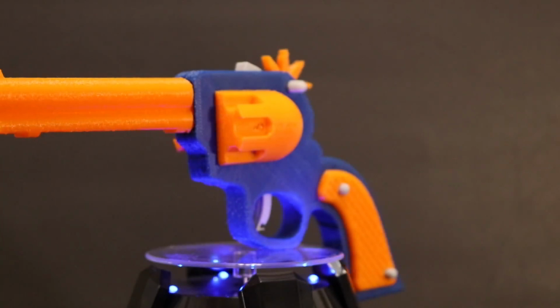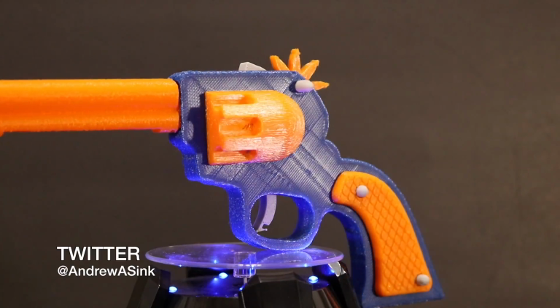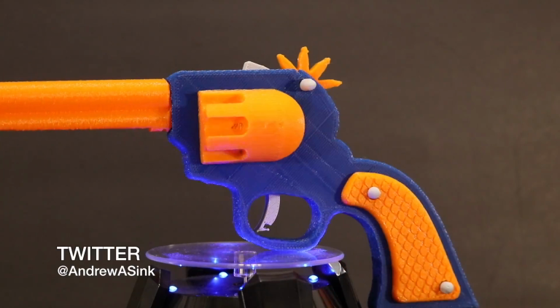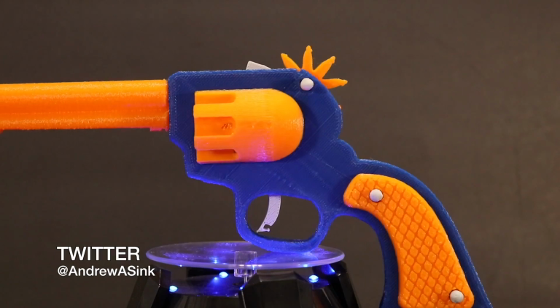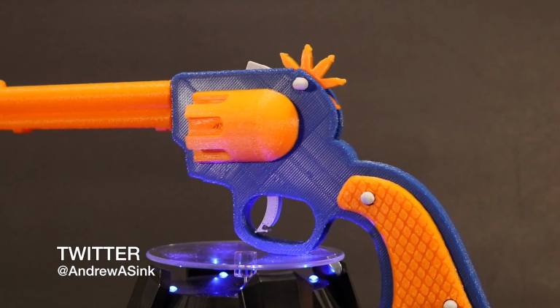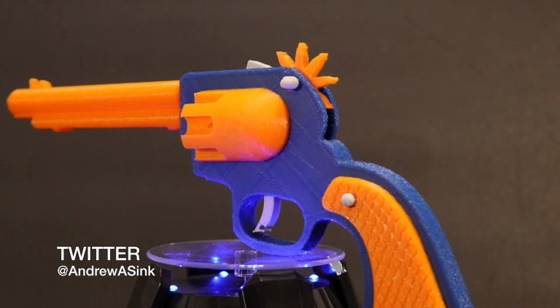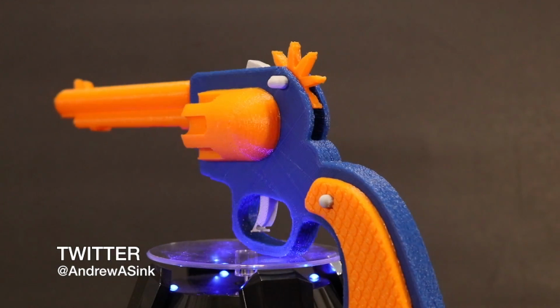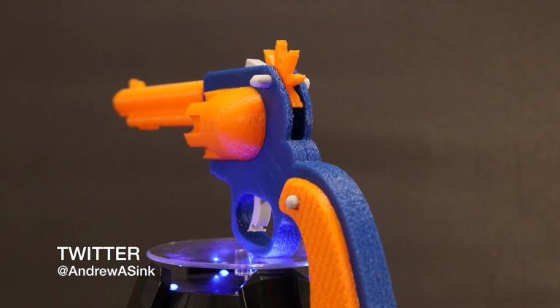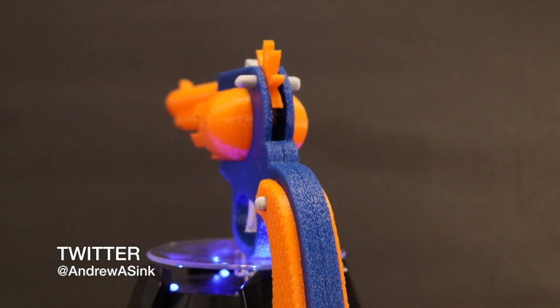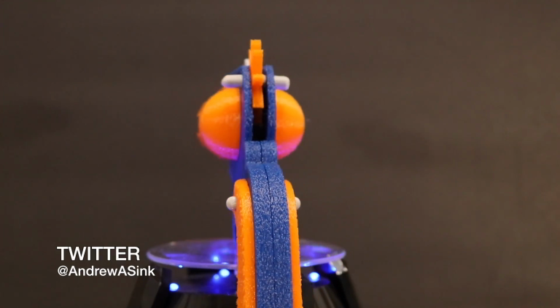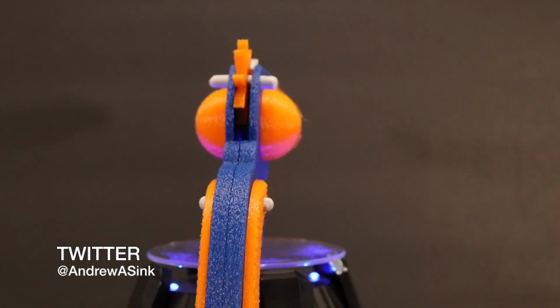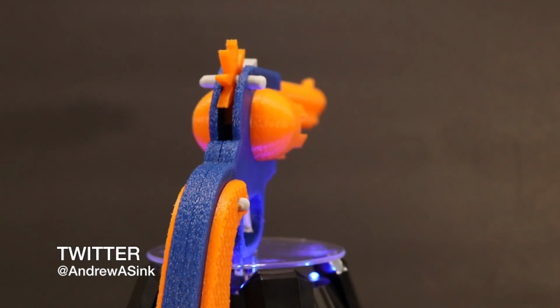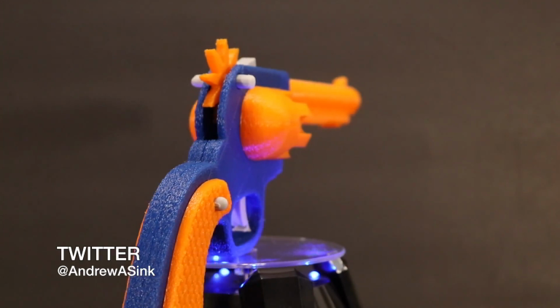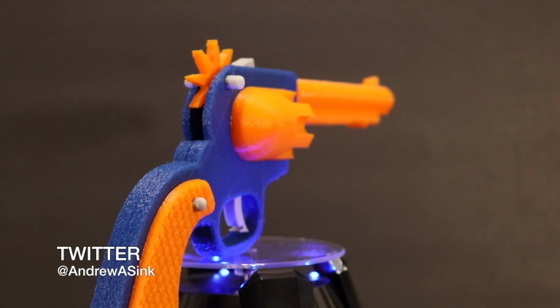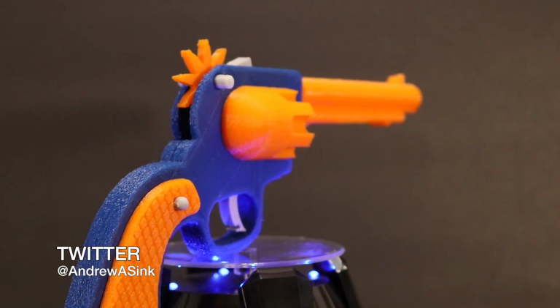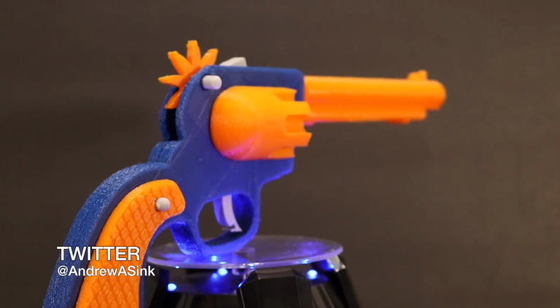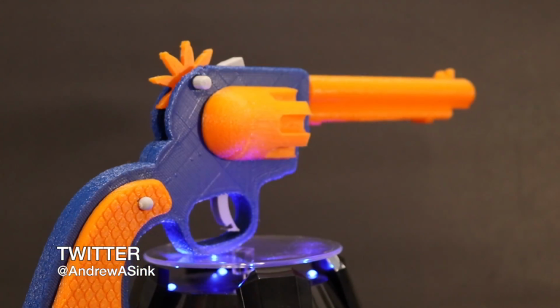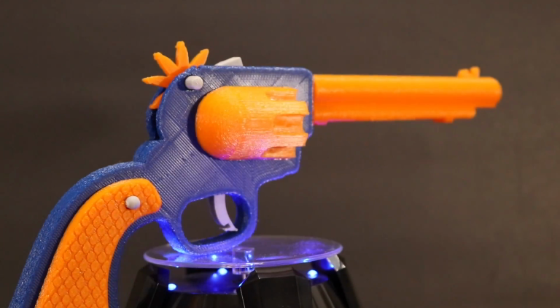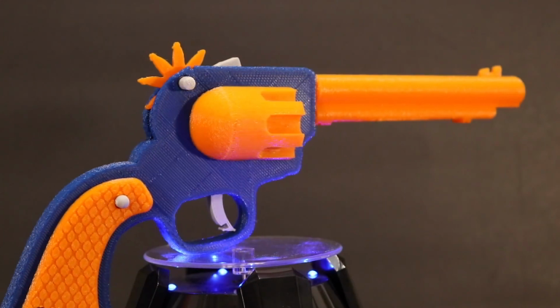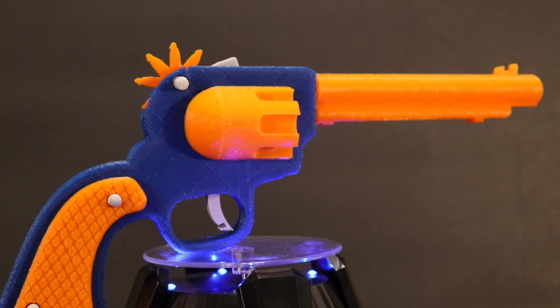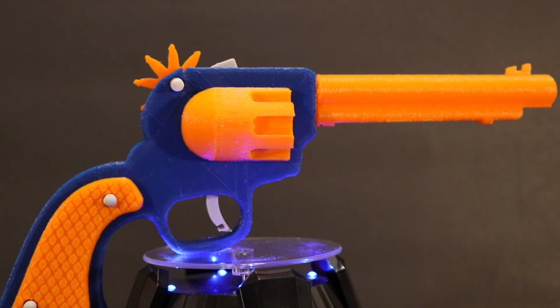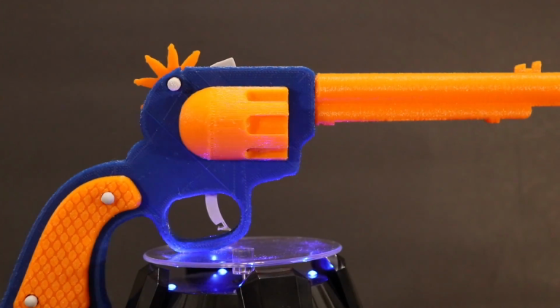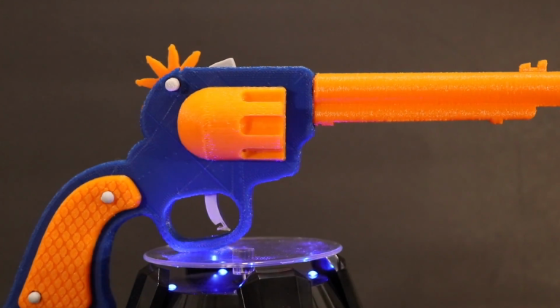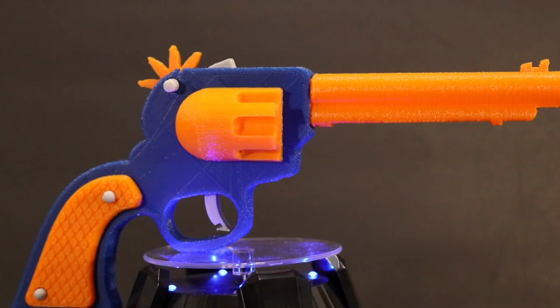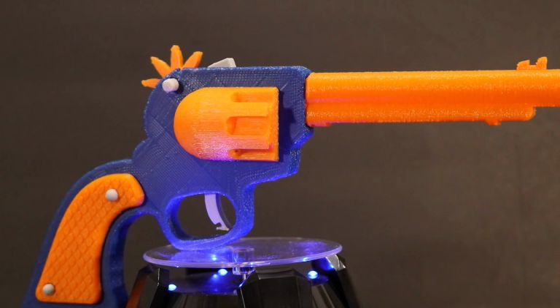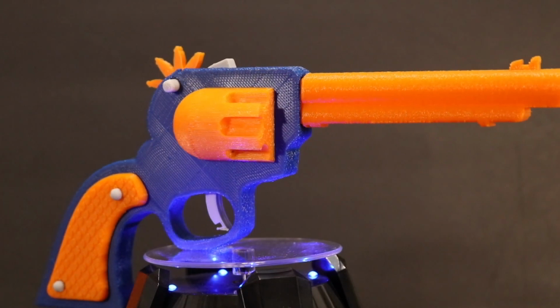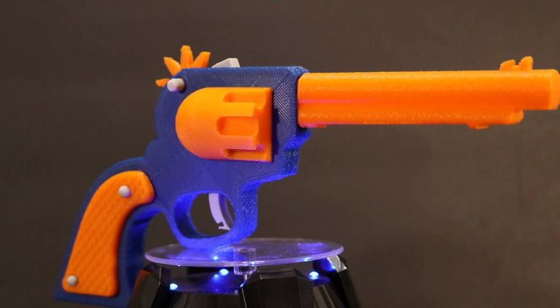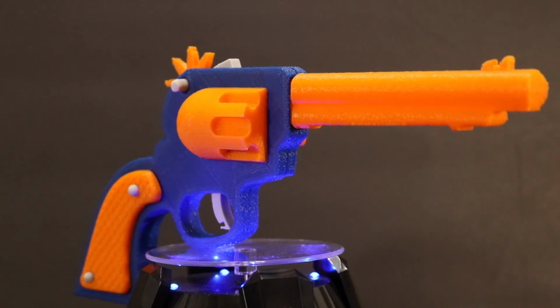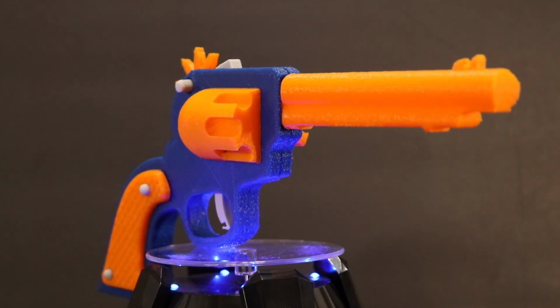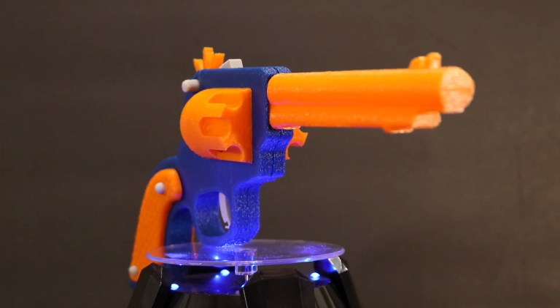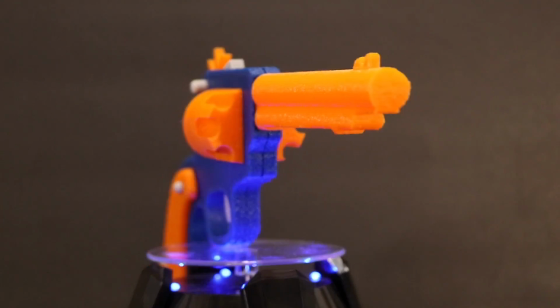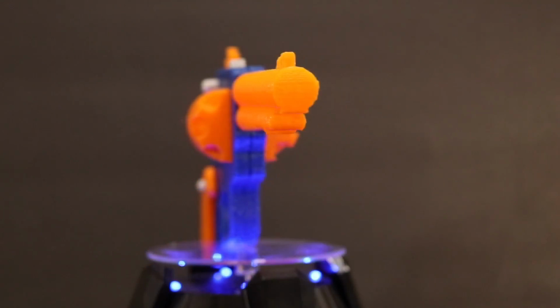Shoot me a message on Twitter if you made one of these — they're a ton of fun, and I'd love to know if it worked for you. As always, thanks for watching, and have fun printing!